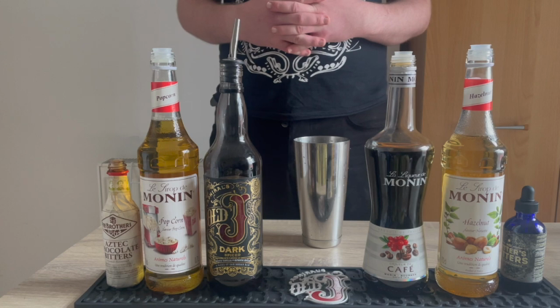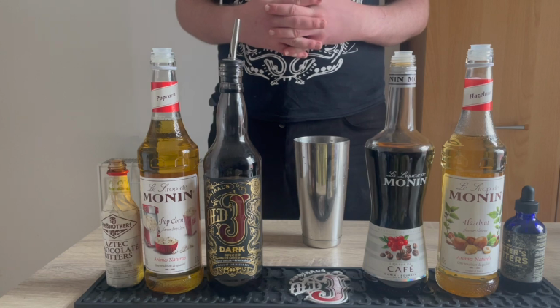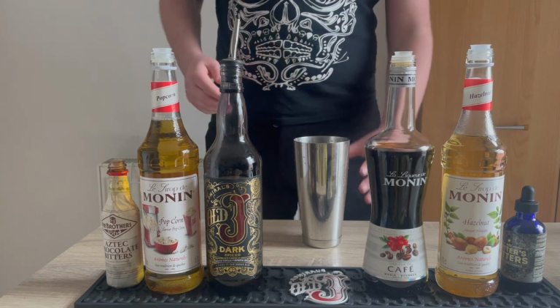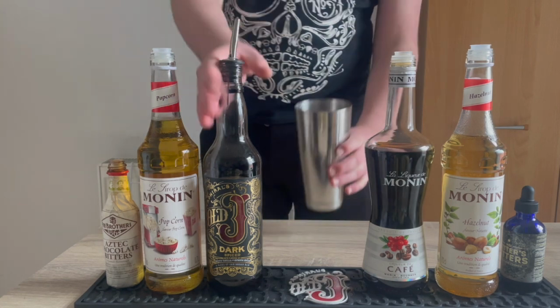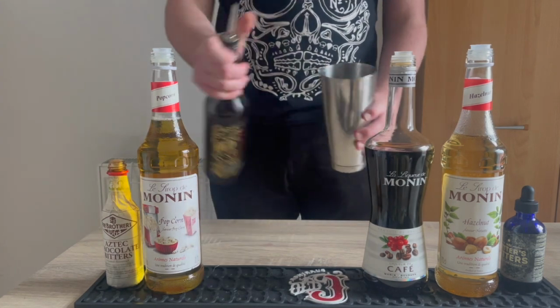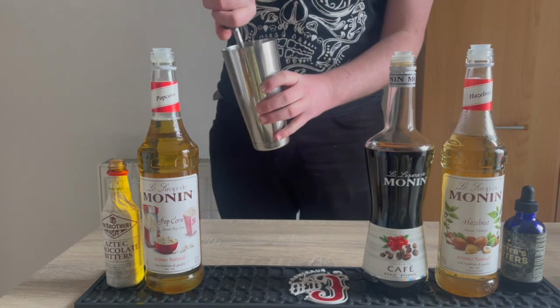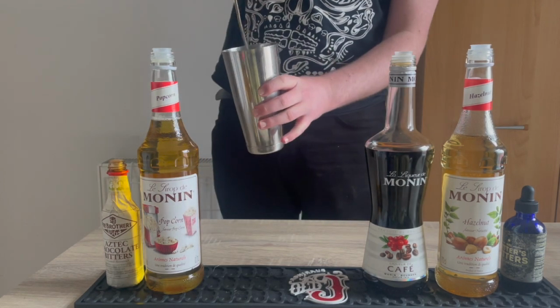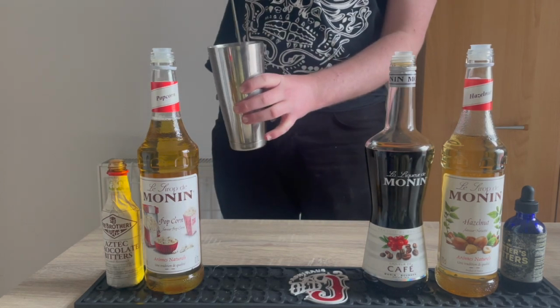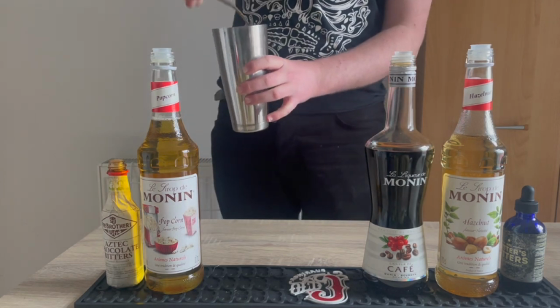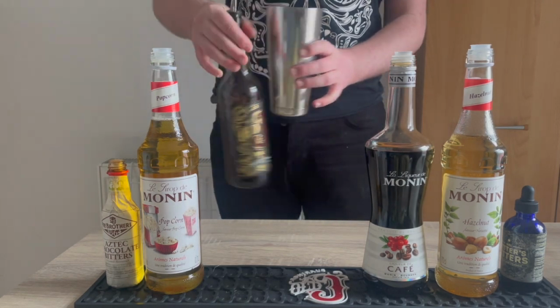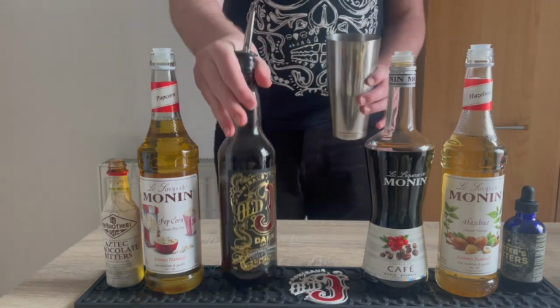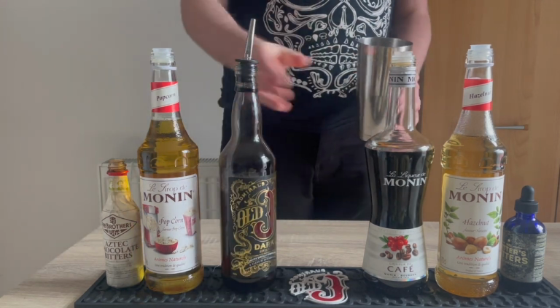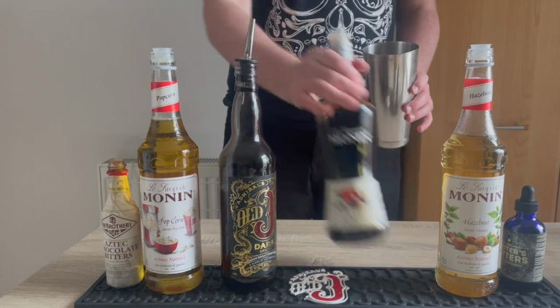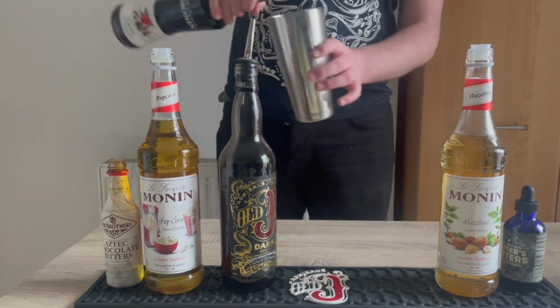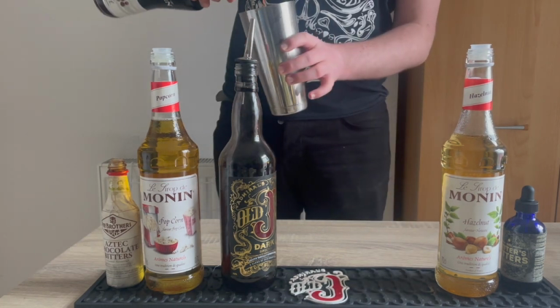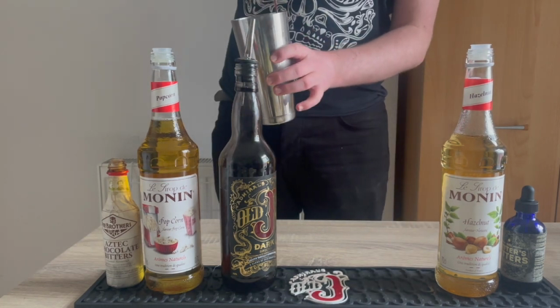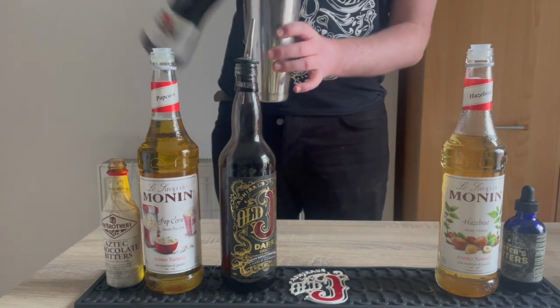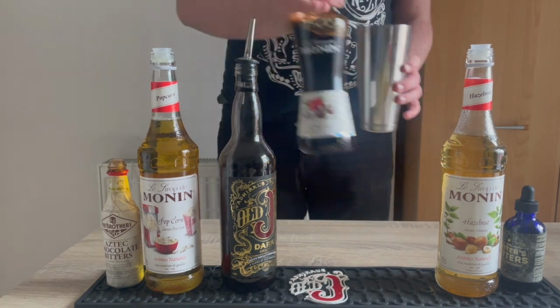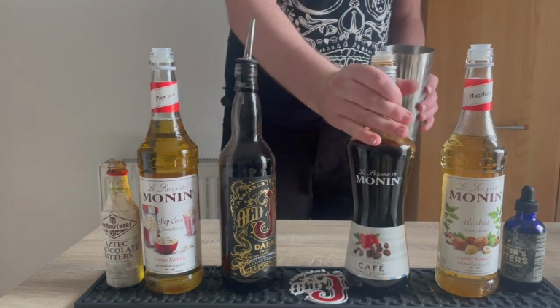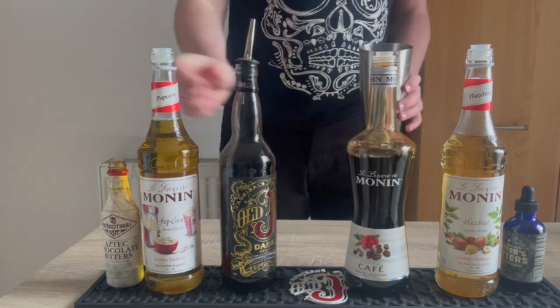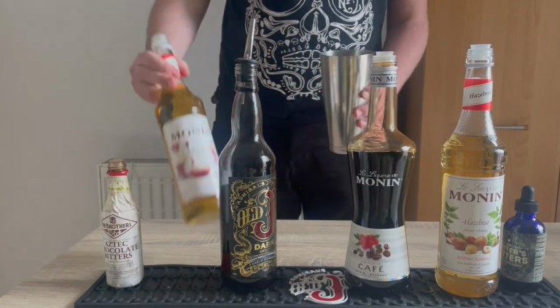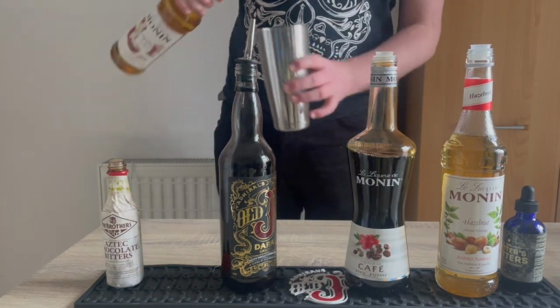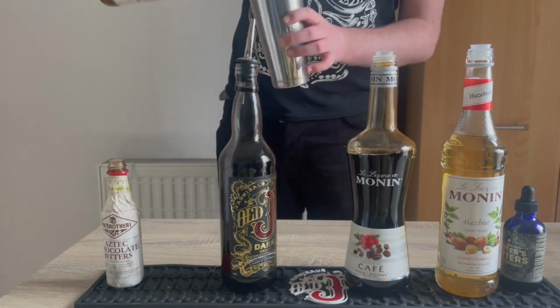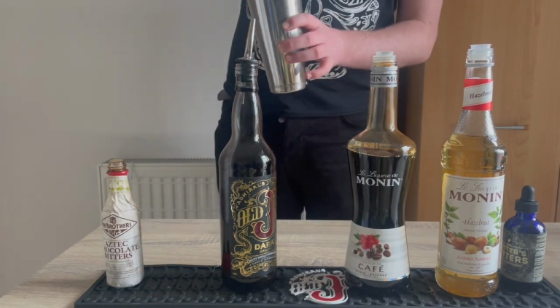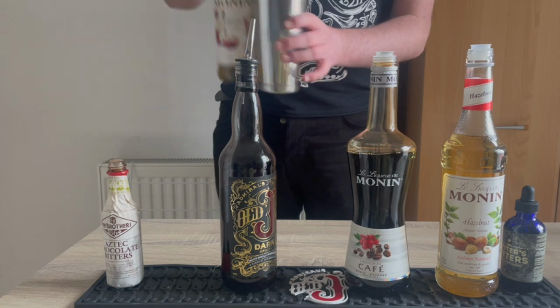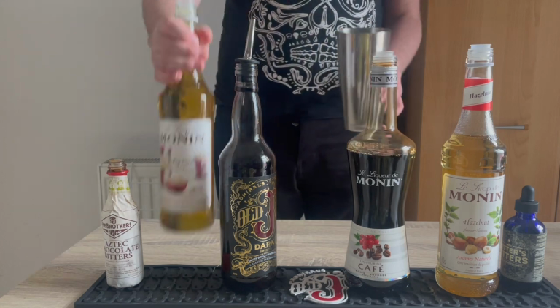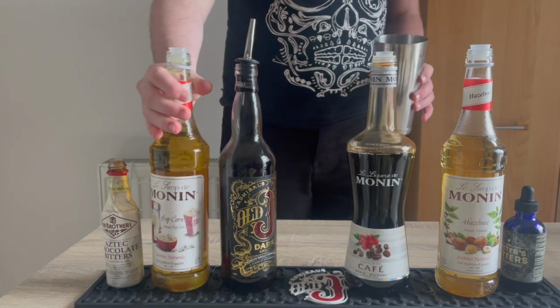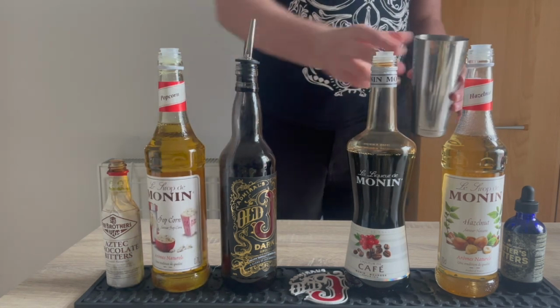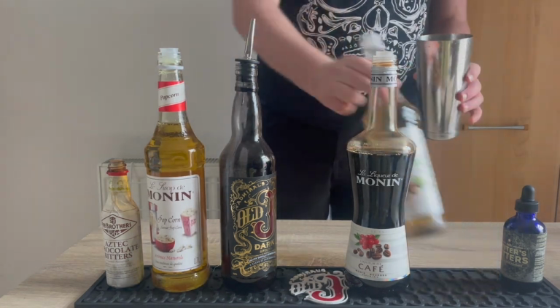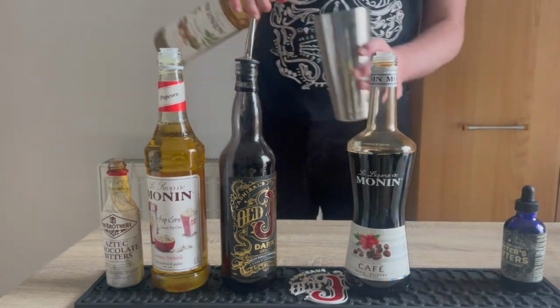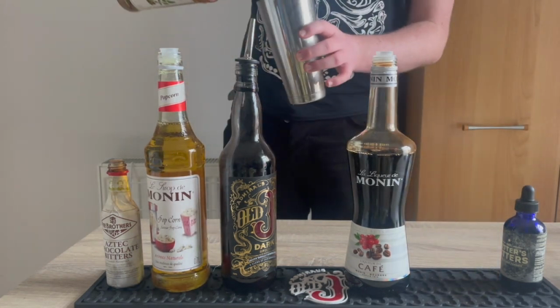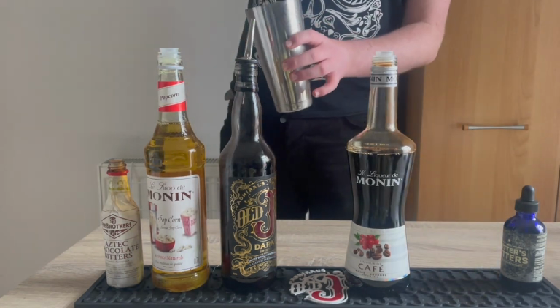So today we're going to make the Film Club. That involves 25ml of Old Jay Dark, 25ml of coffee liqueur, 10ml of popcorn syrup, 5ml hazelnut syrup, 3 dashes of chocolate bitters, and a third of a pipette of foaming bitters.